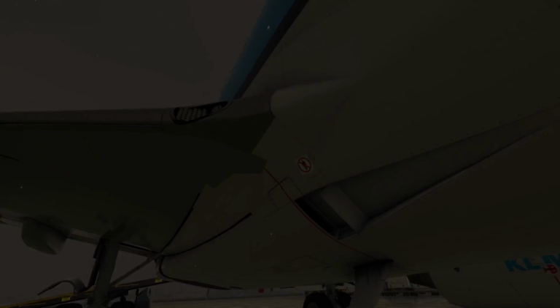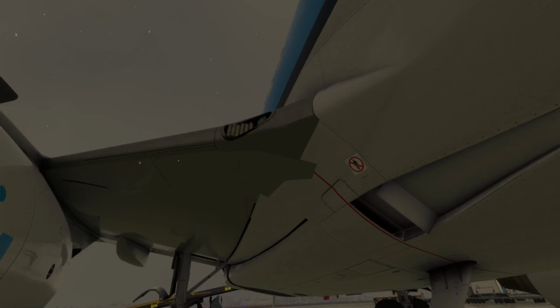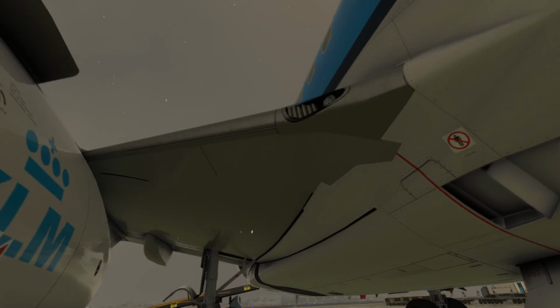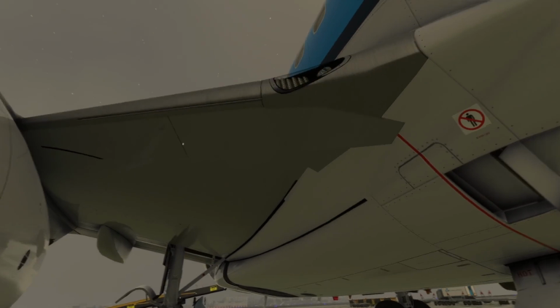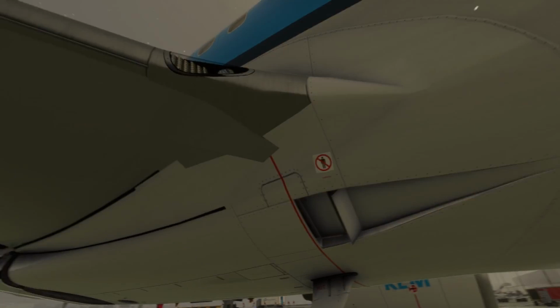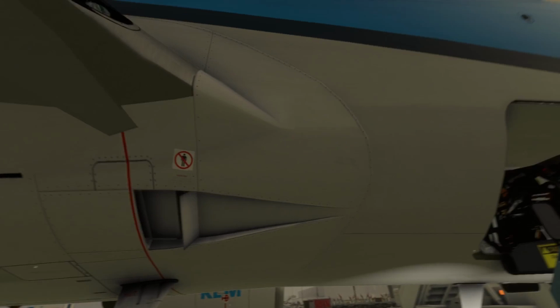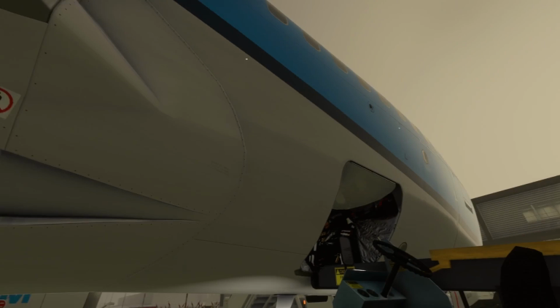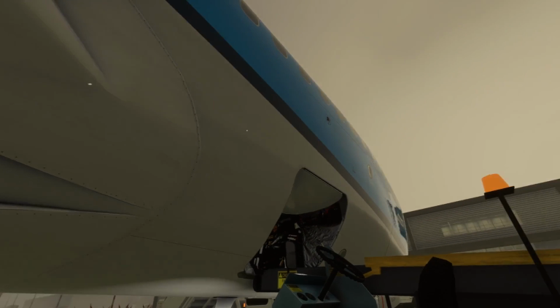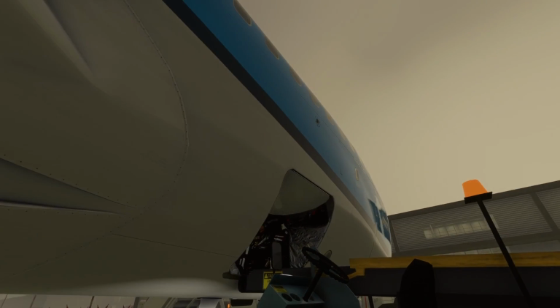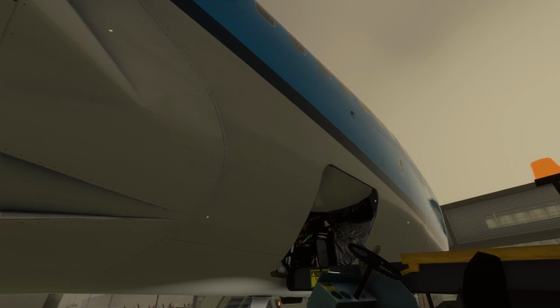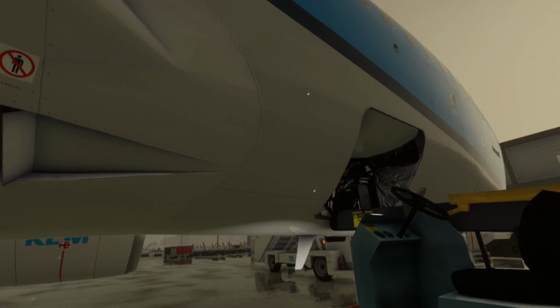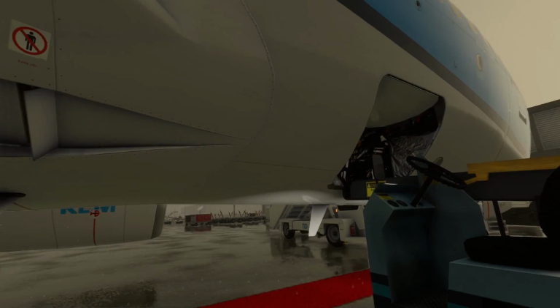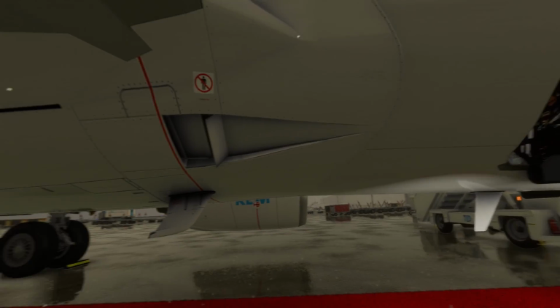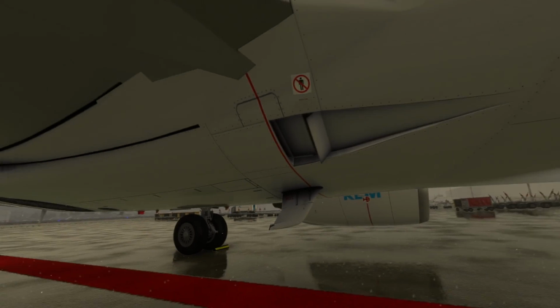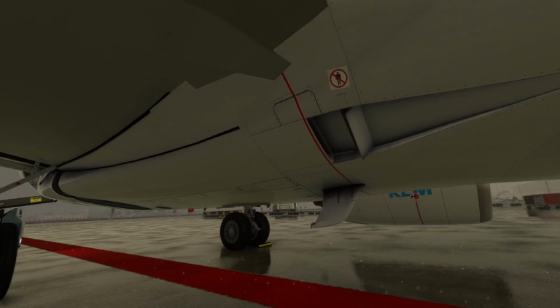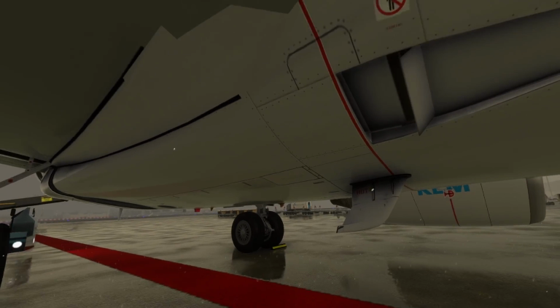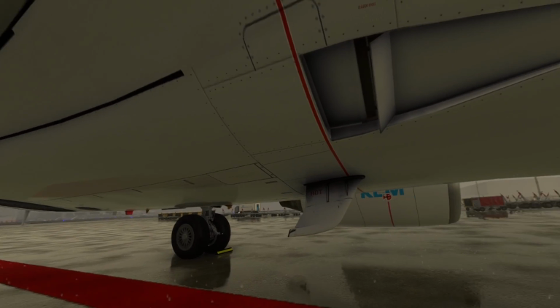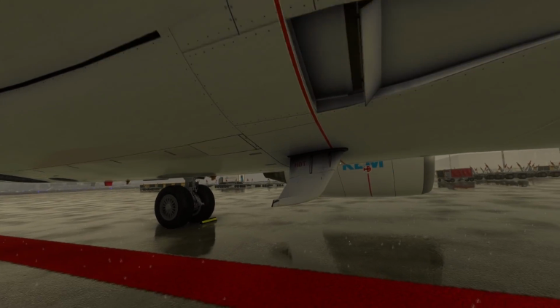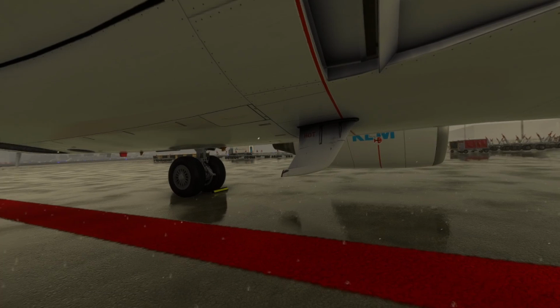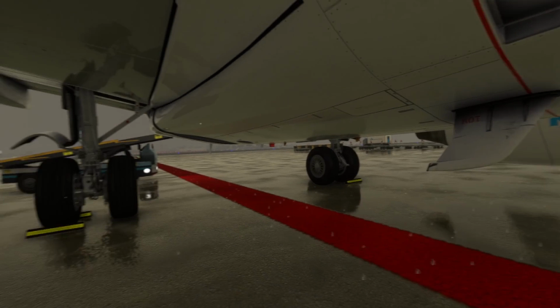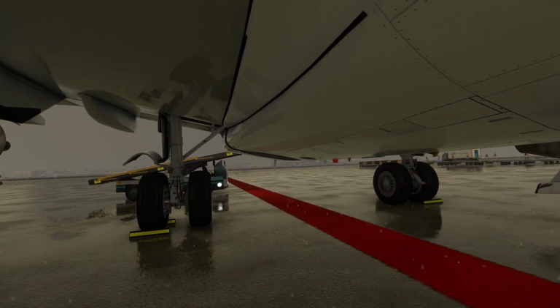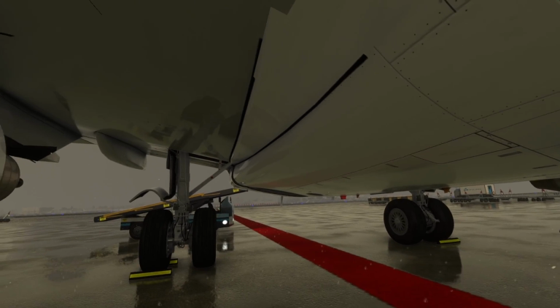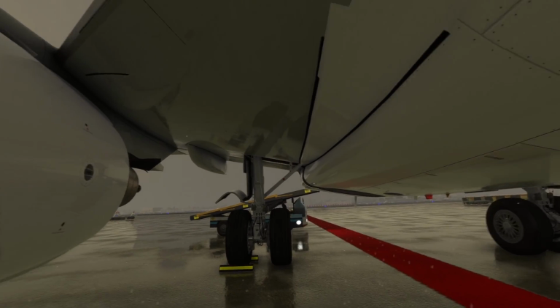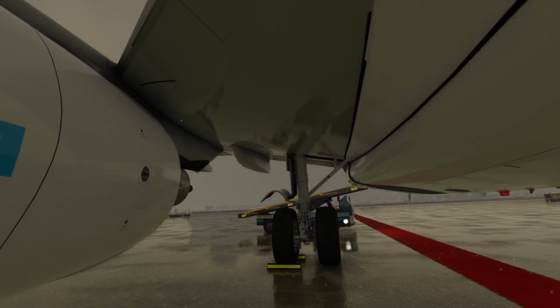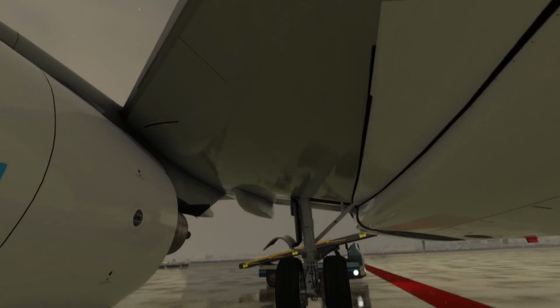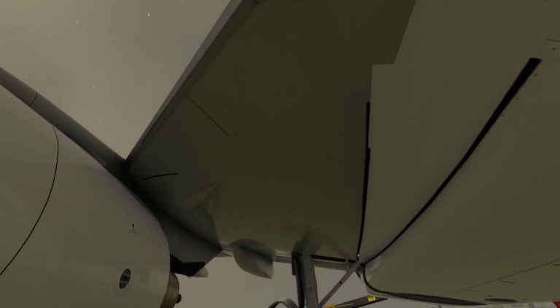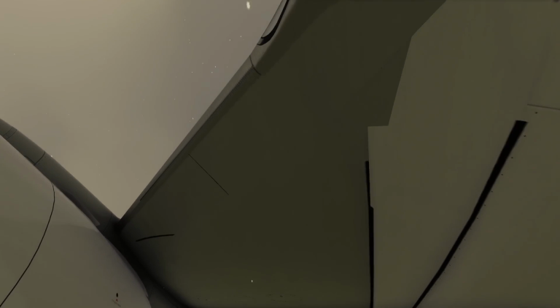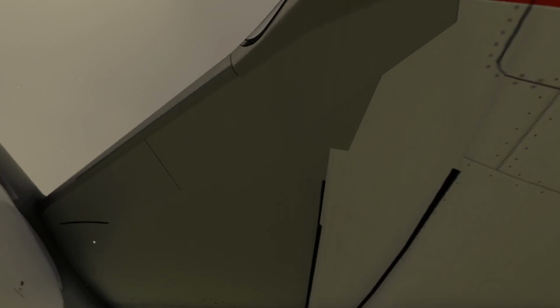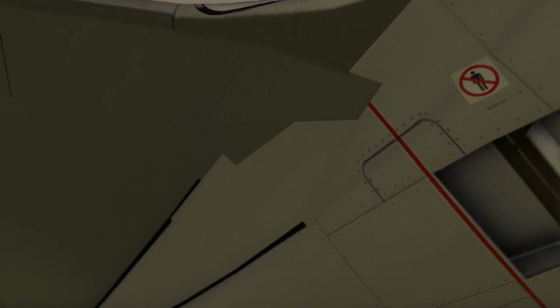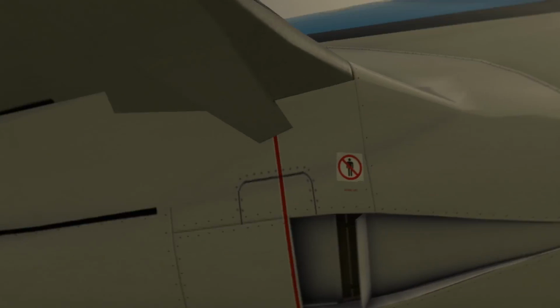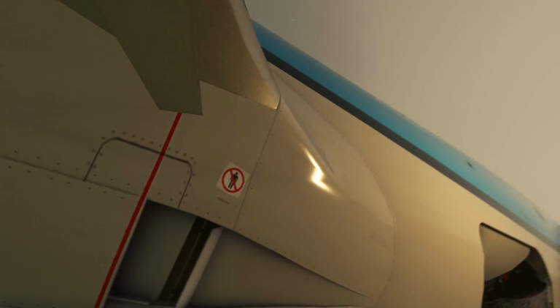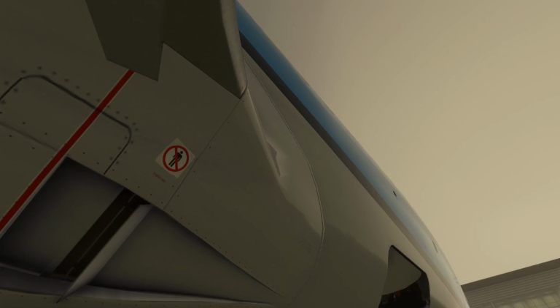Now, as we circle the fuselage, our eagle eyes are on the lookout for dents, bumps, or any irregularities. We also inspect the fuselage doors and hatches, ensuring they are all secure.